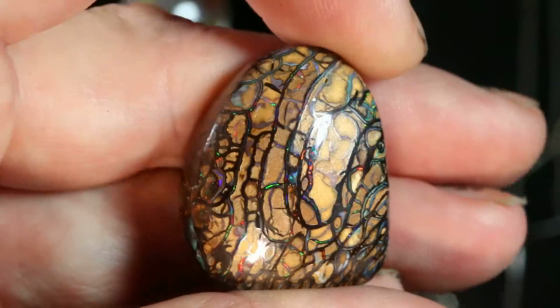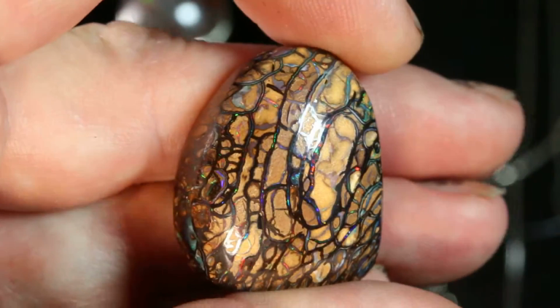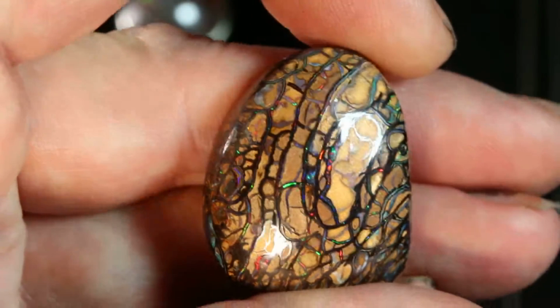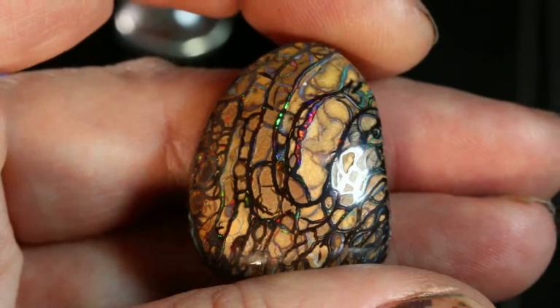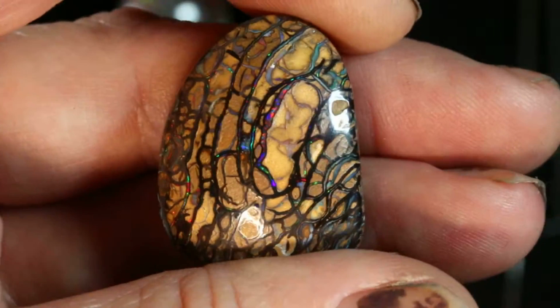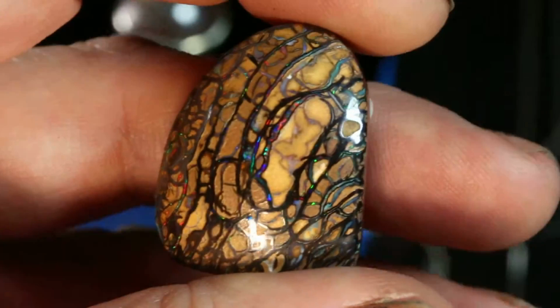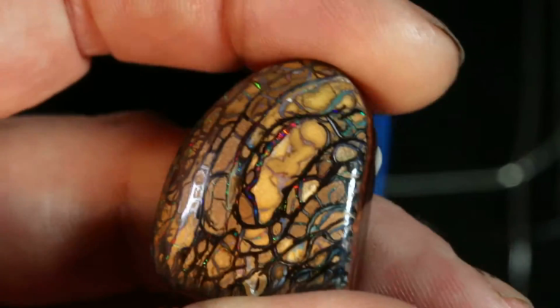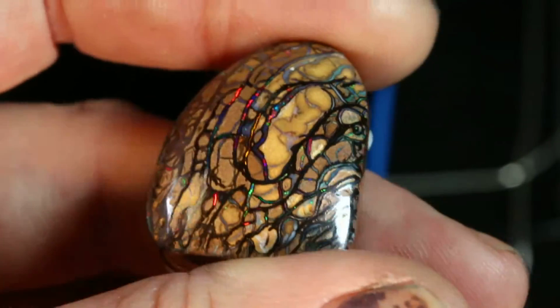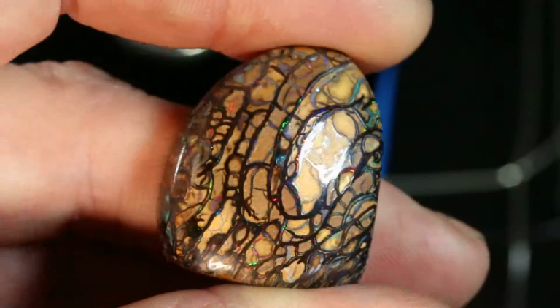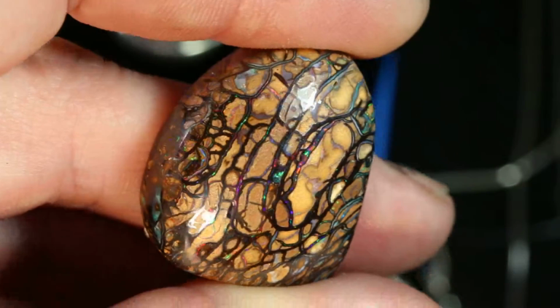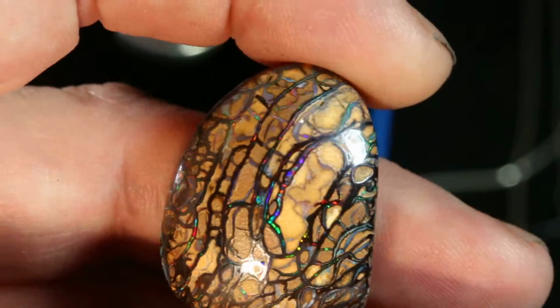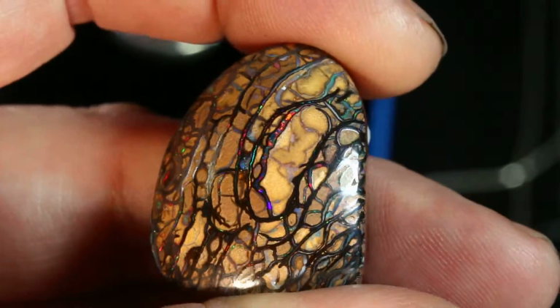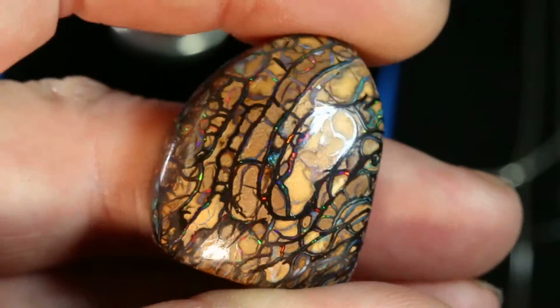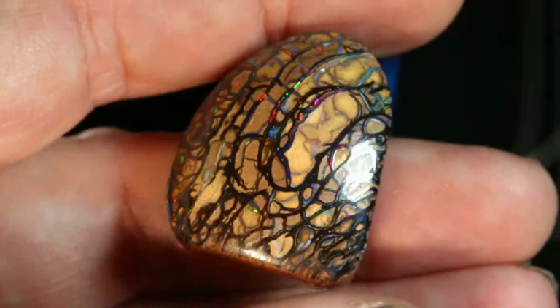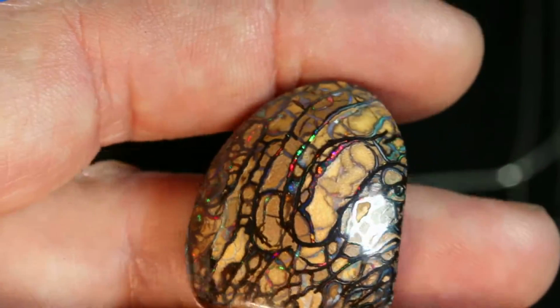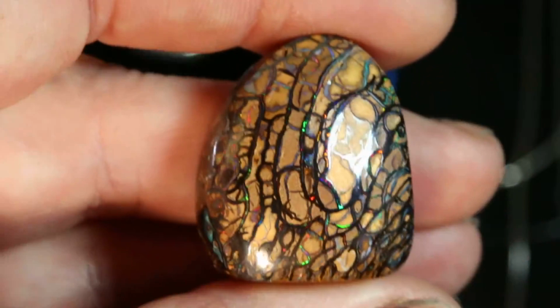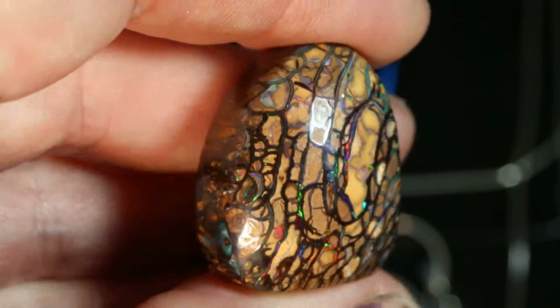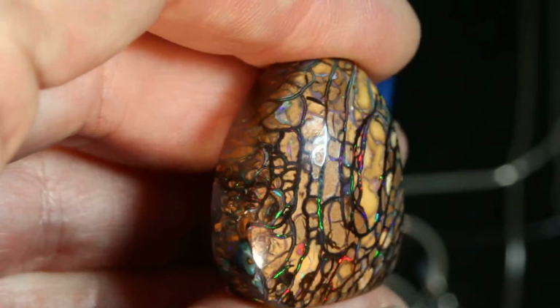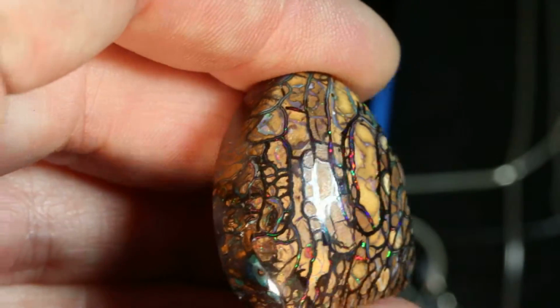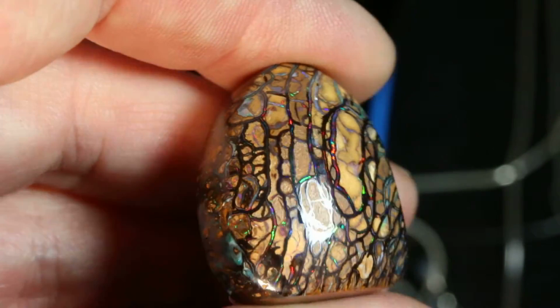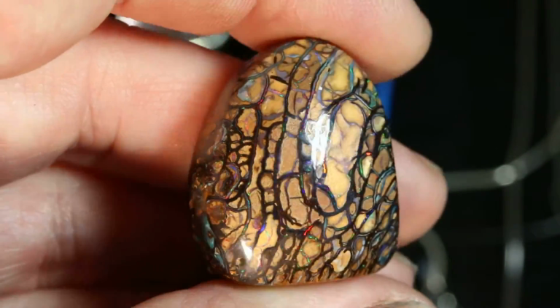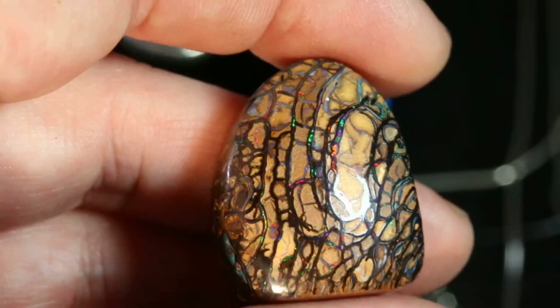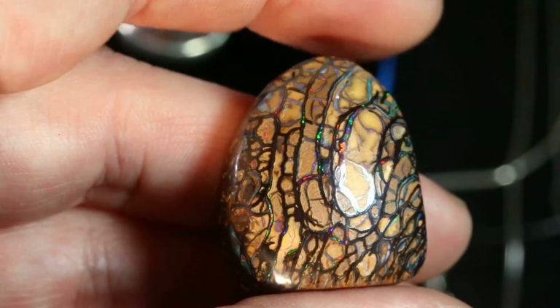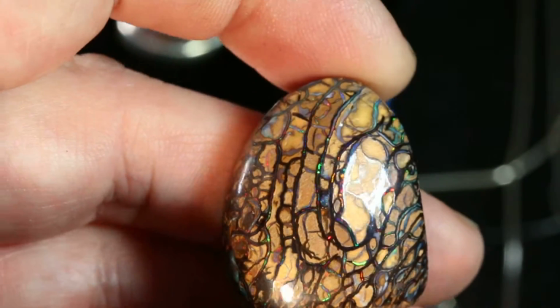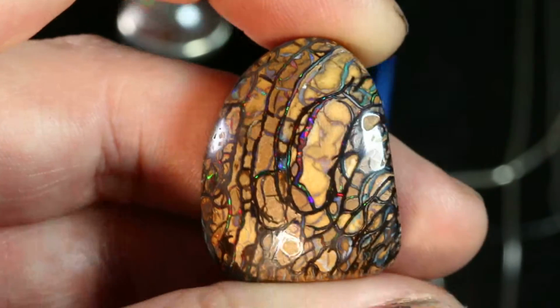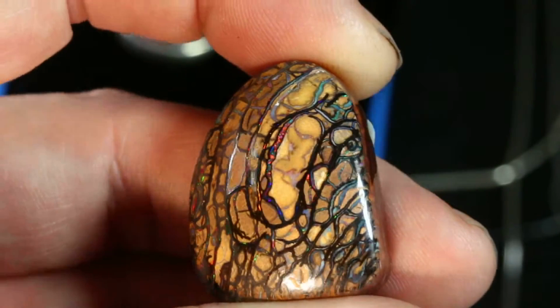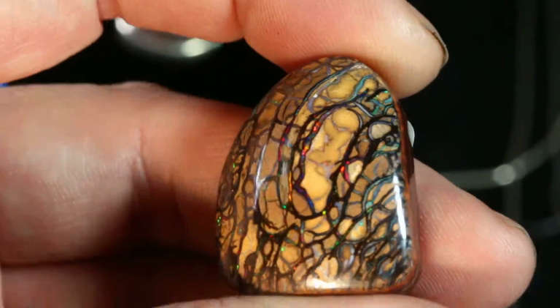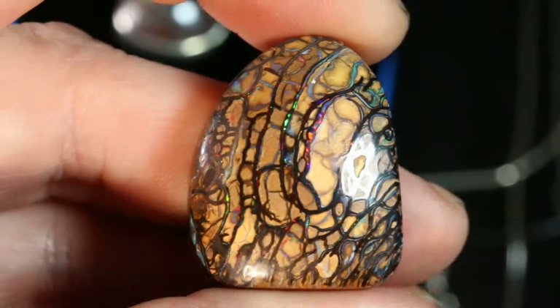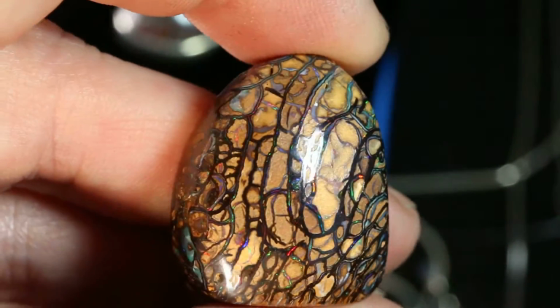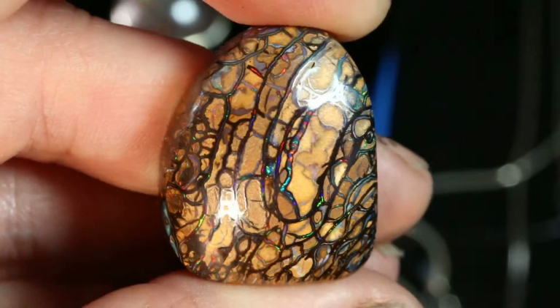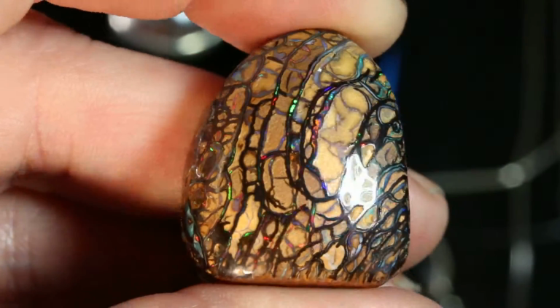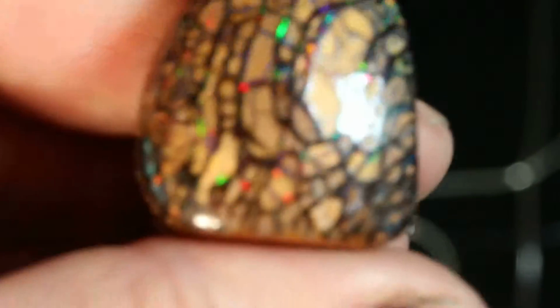This exquisite koroit opal is called Spider Vein Opal, and it's got these beautiful veins that are filled with red and green fire. As I move it in the light, you can see them flashing.